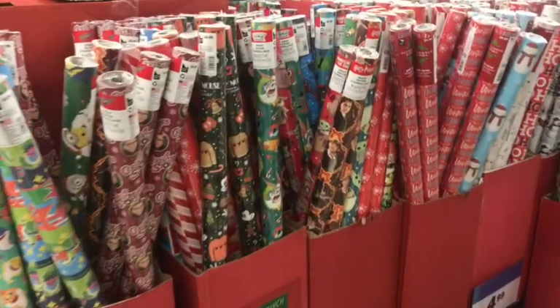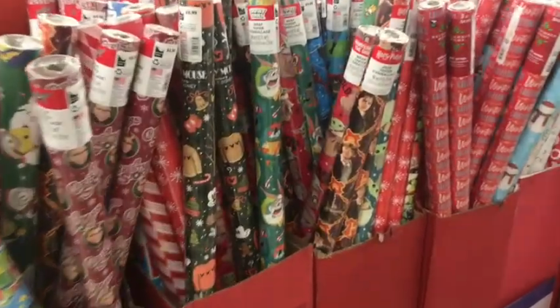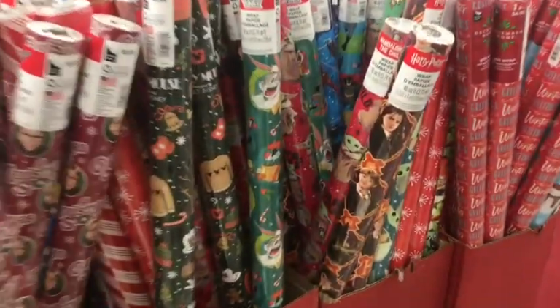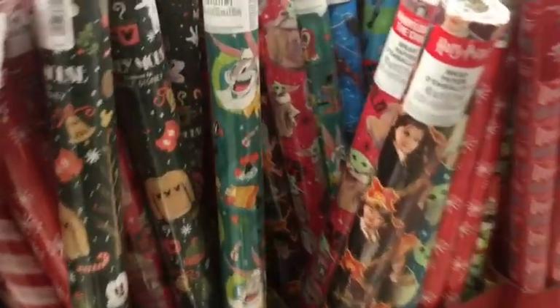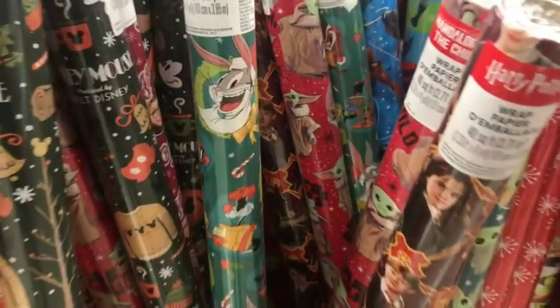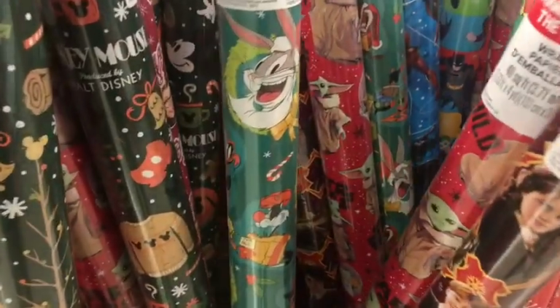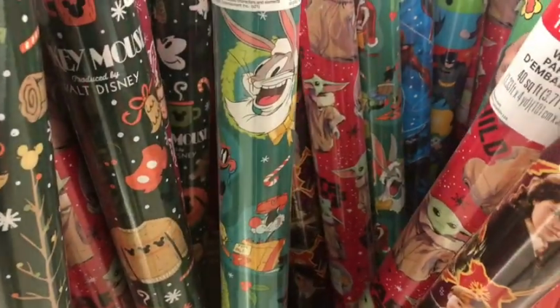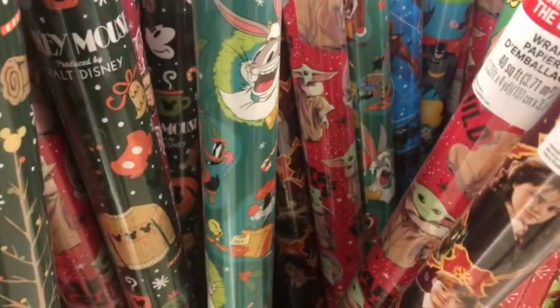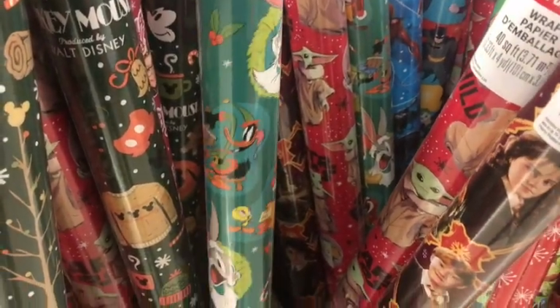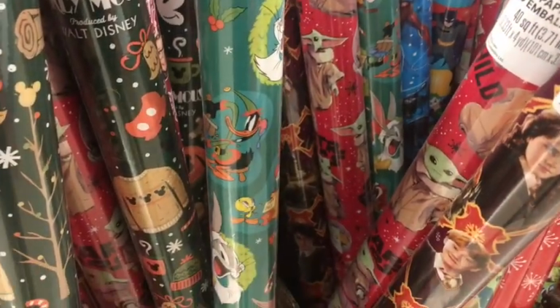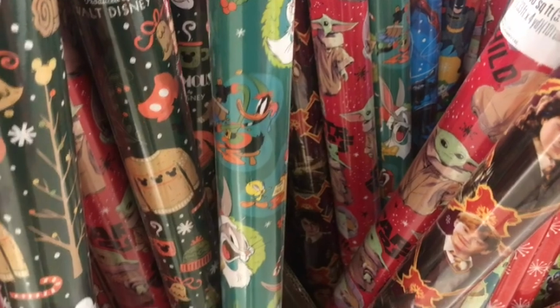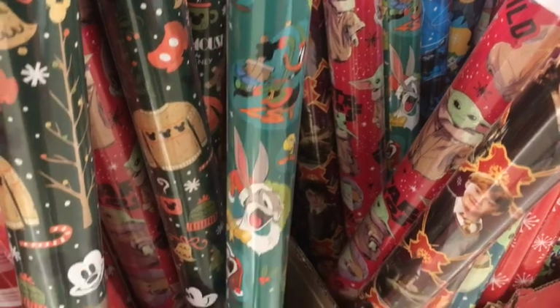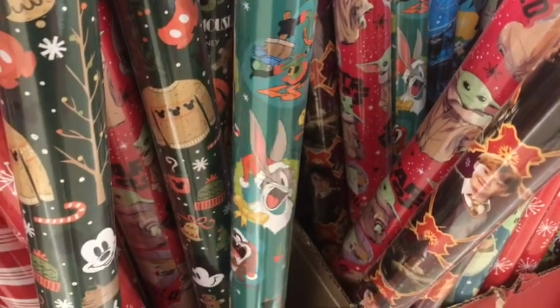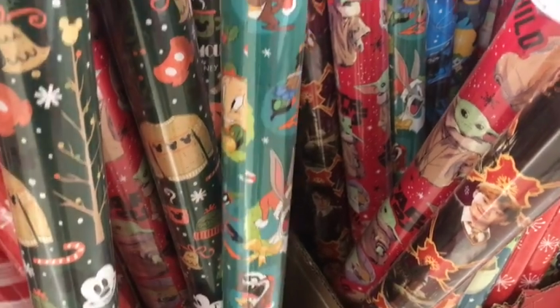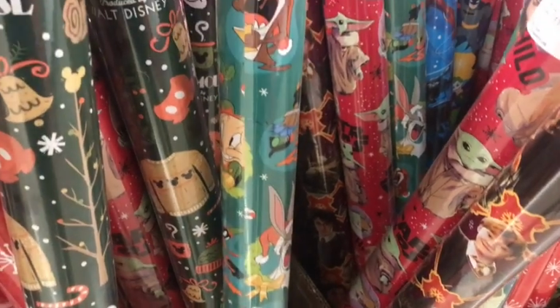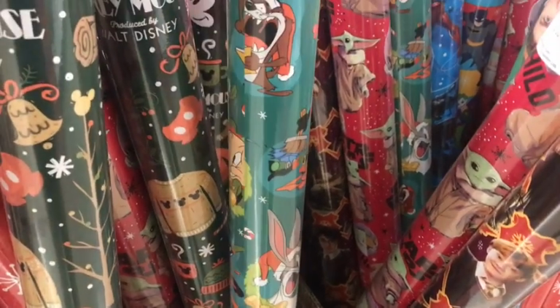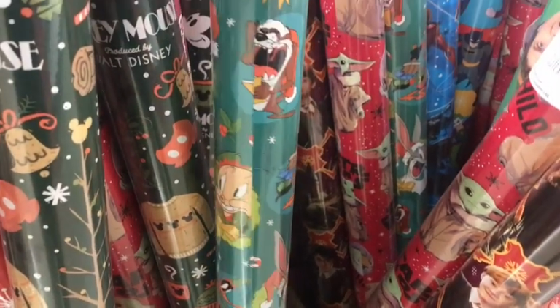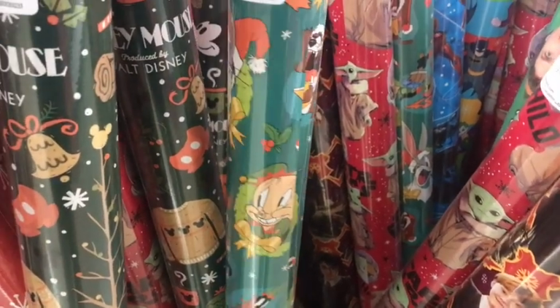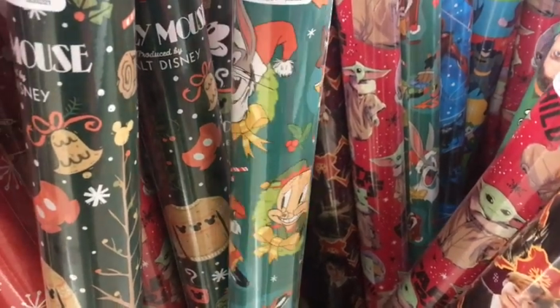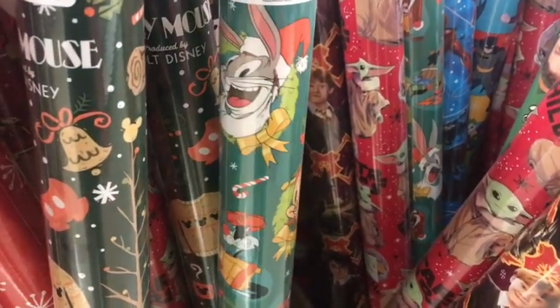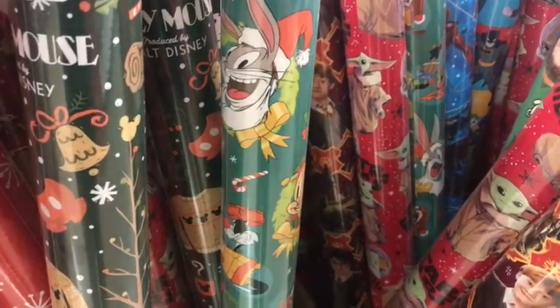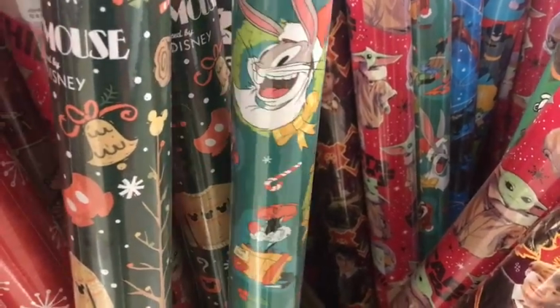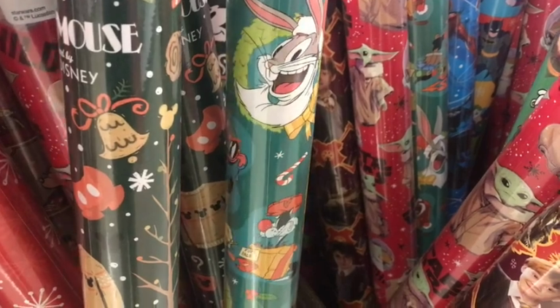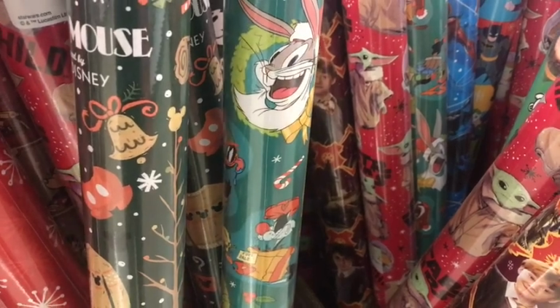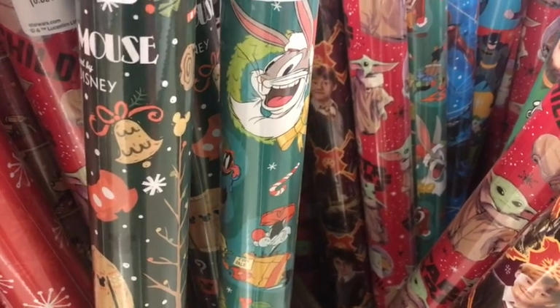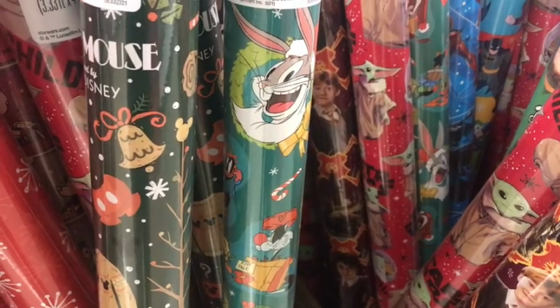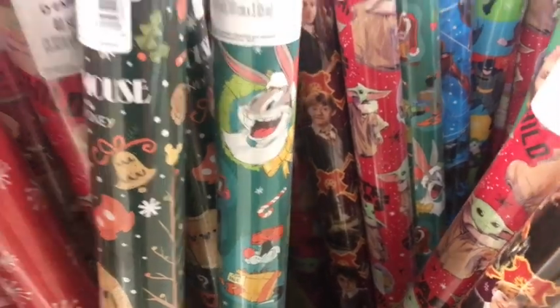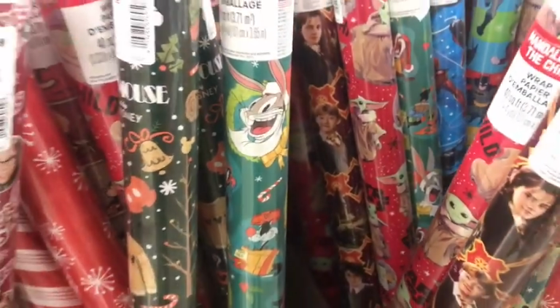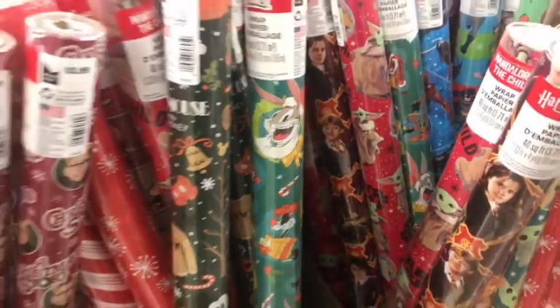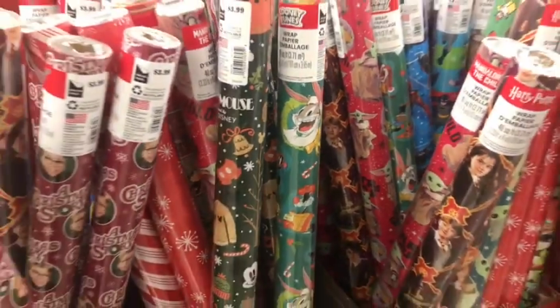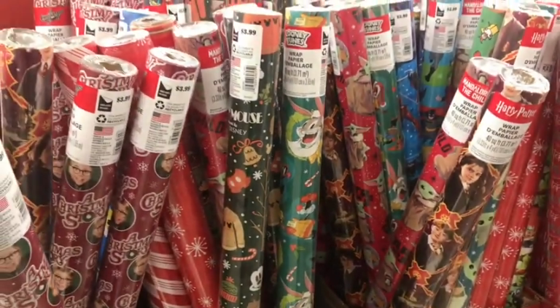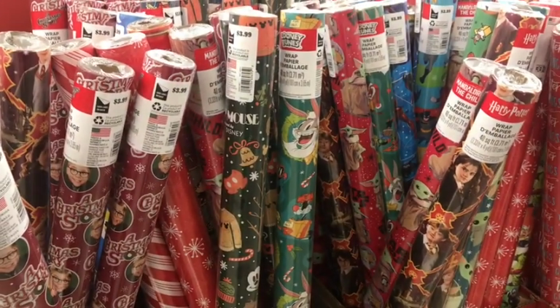Also worth noting, I also found this really awesome Looney Tunes wrapping paper that is actually dedicated to the HBO Max series Looney Tunes Christmas. I love that show, and I love what they did here. I love it.